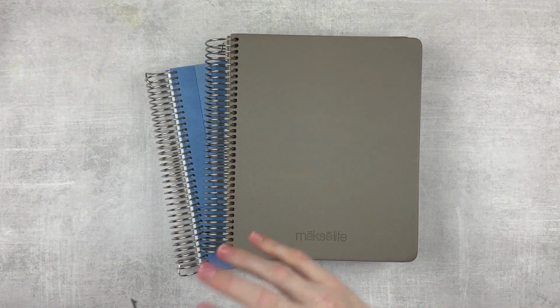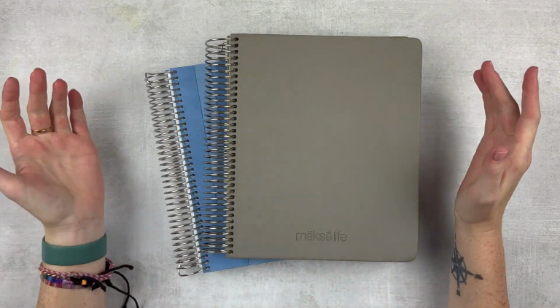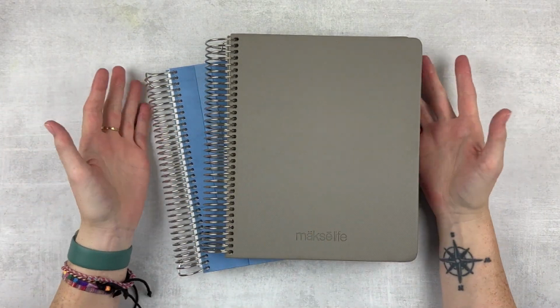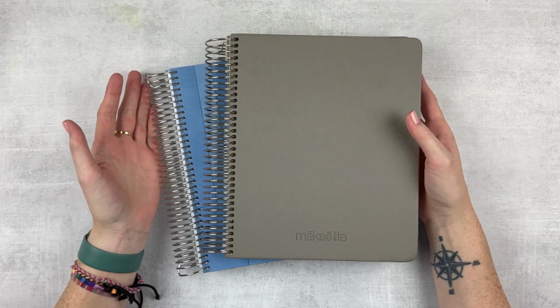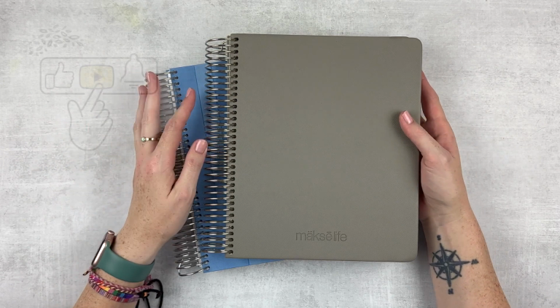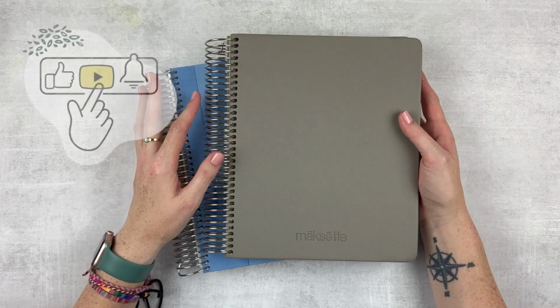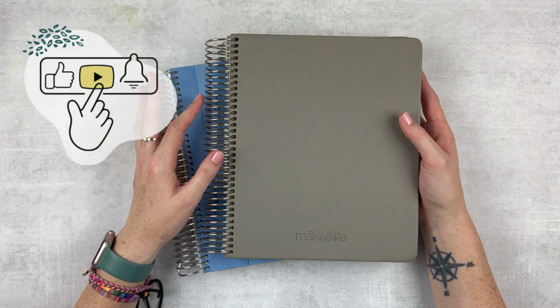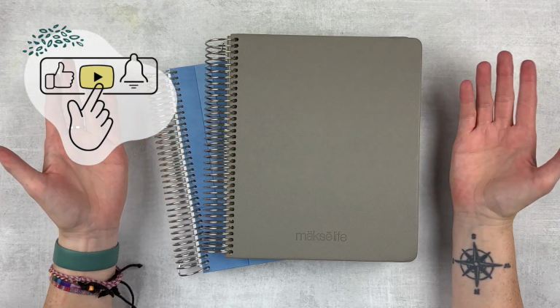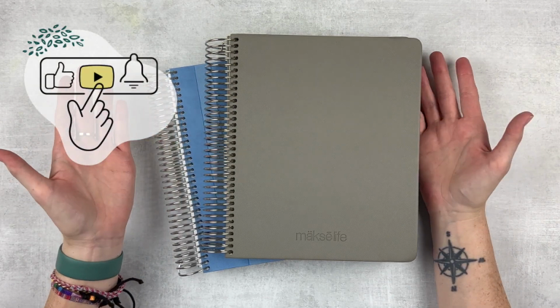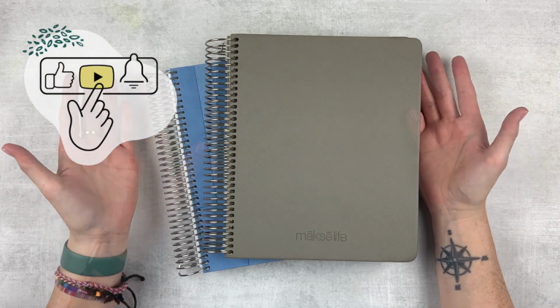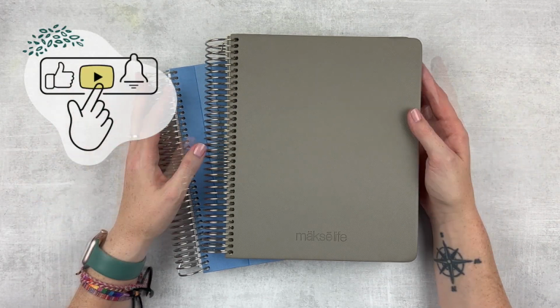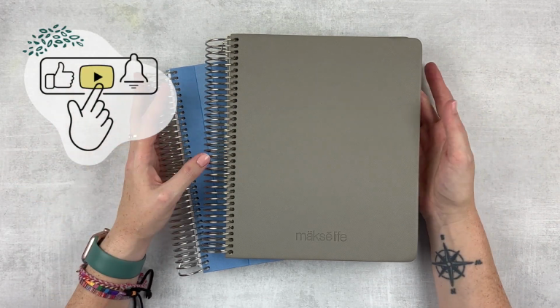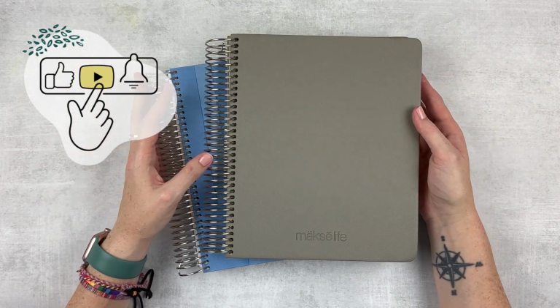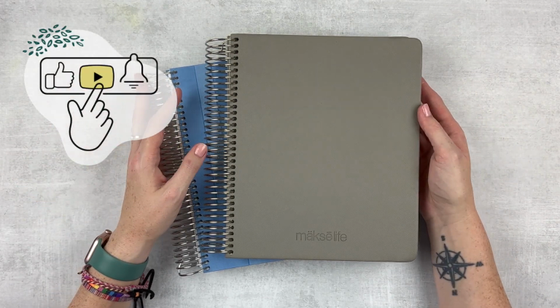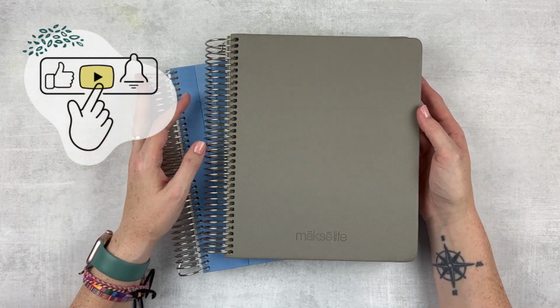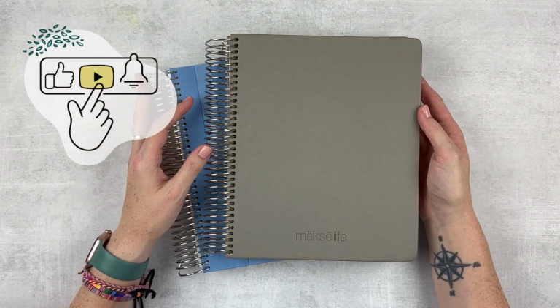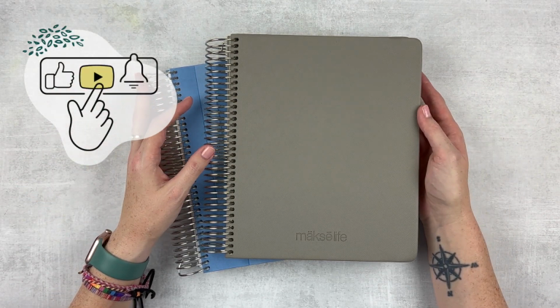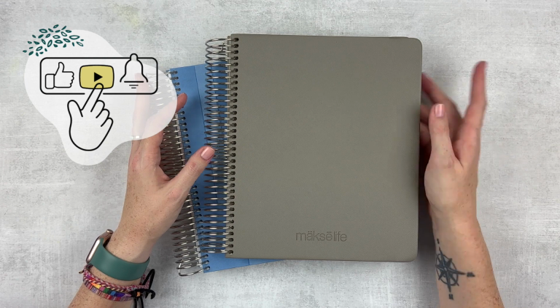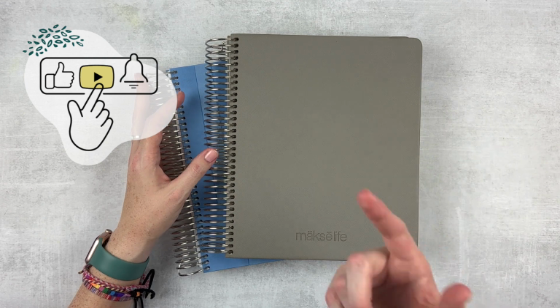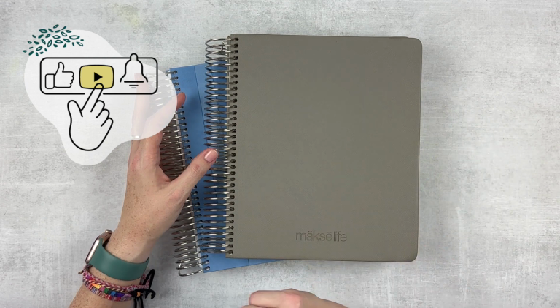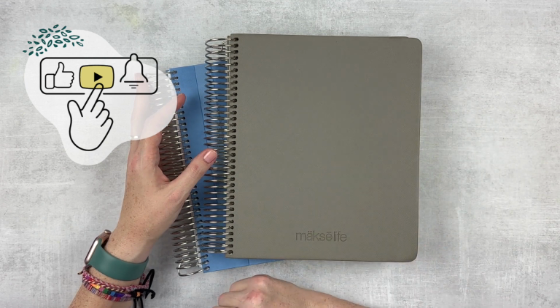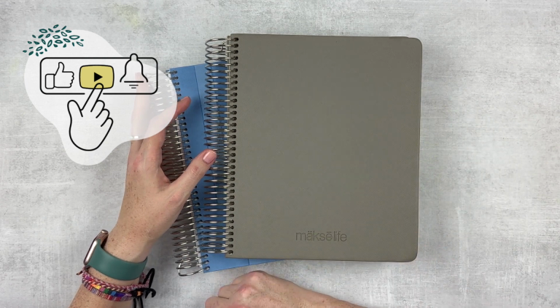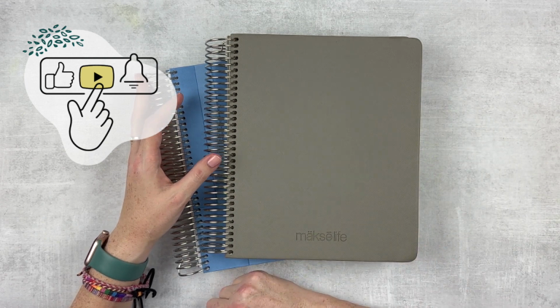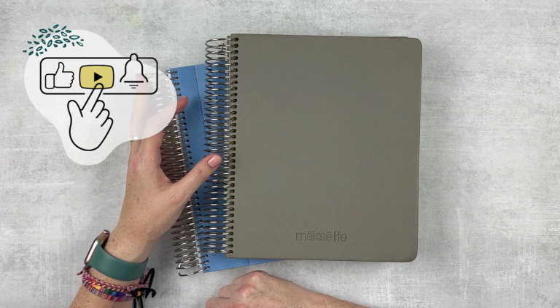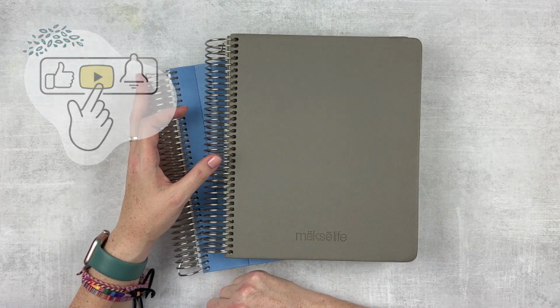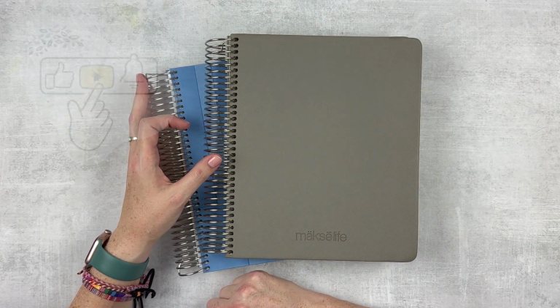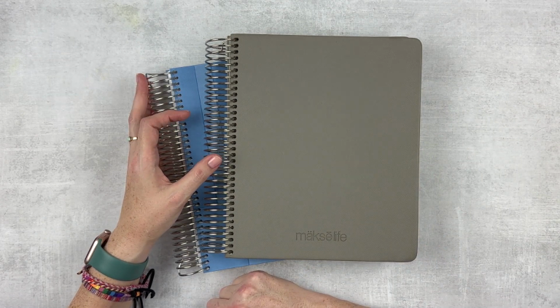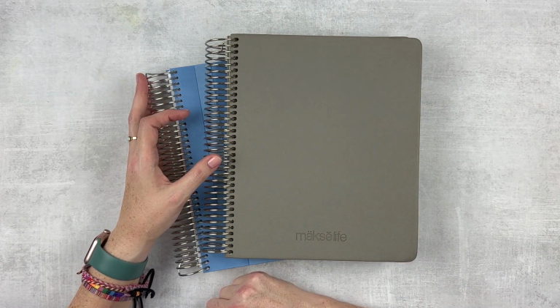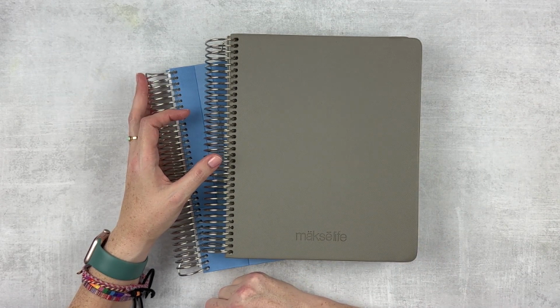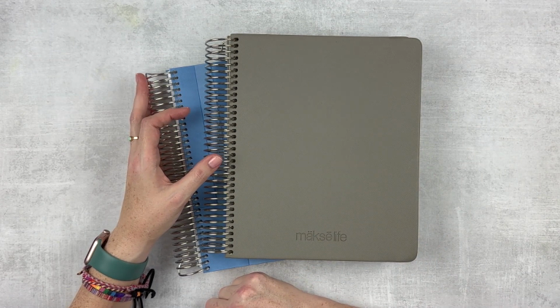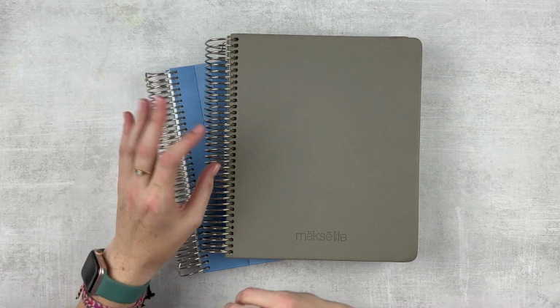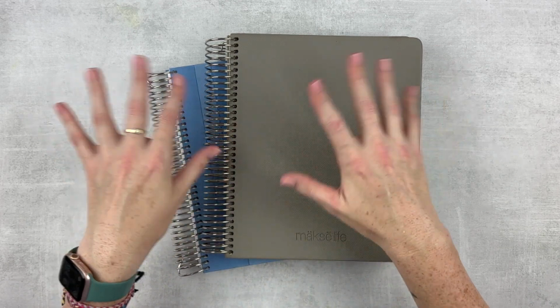If you enjoyed this video, please give it a thumbs up, subscribe to my channel if you're not already subscribed, and hit that notification bell if you want to be notified when I upload. I'll see you next time. Bye!